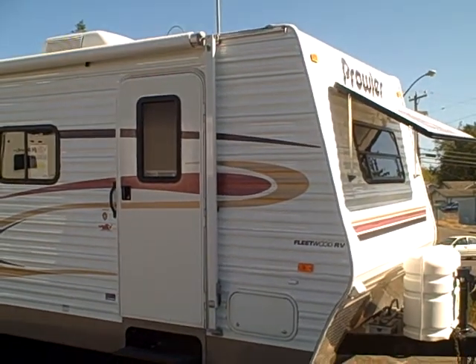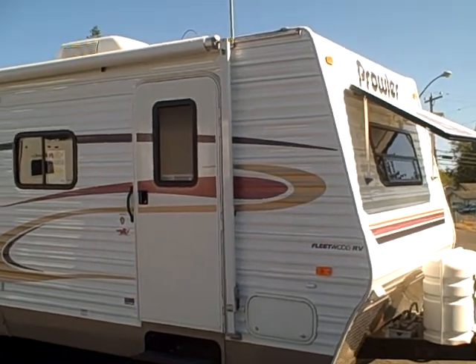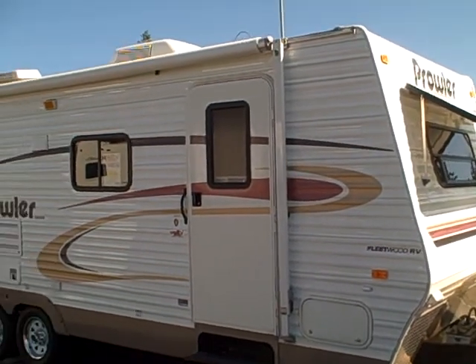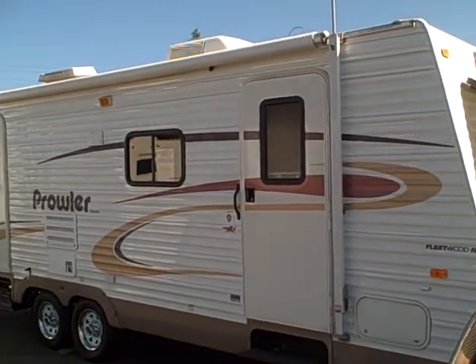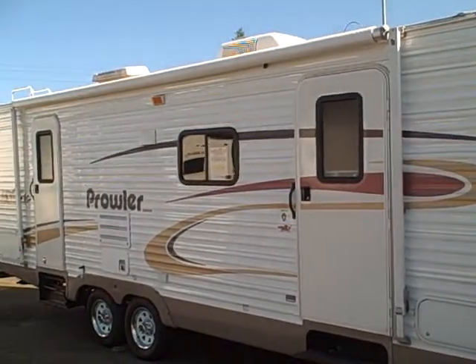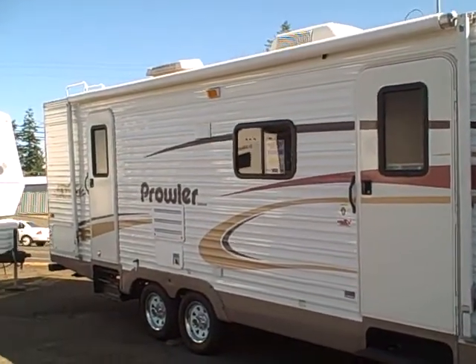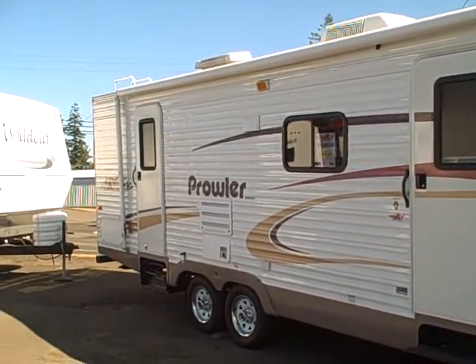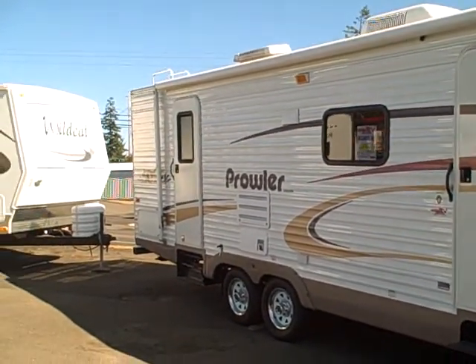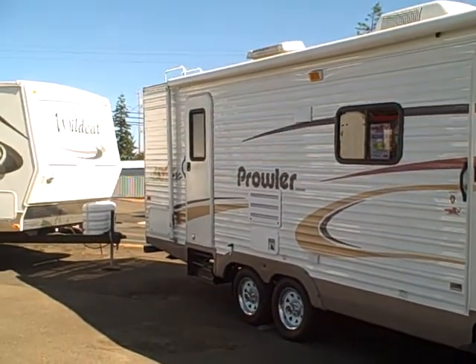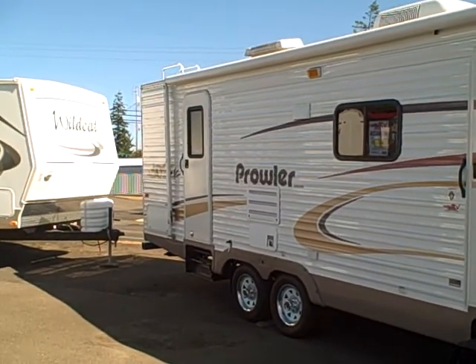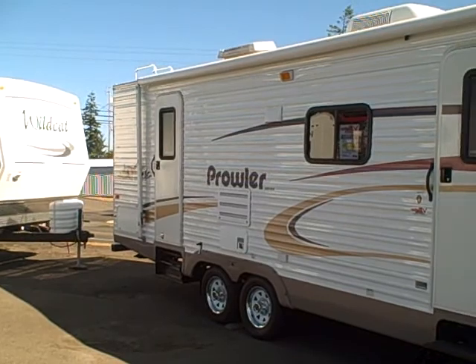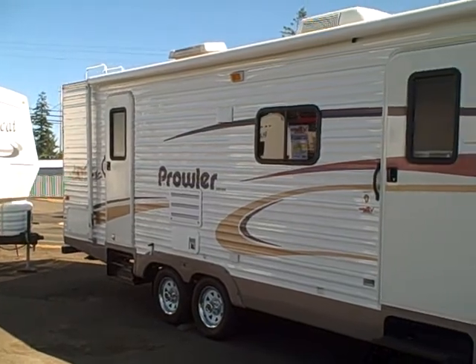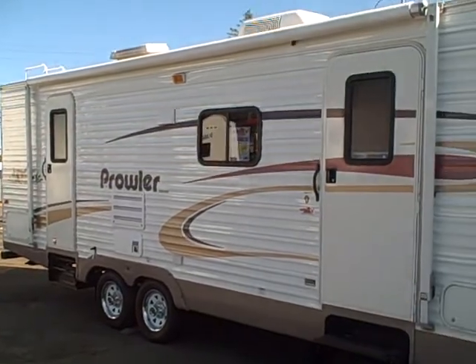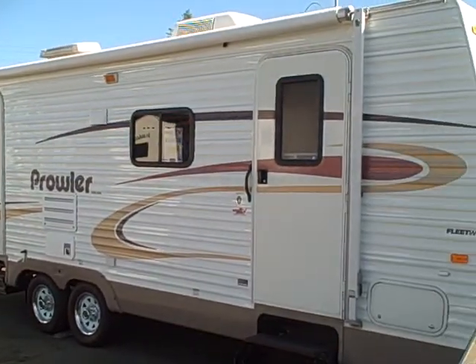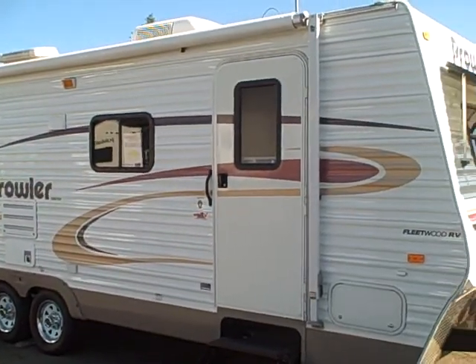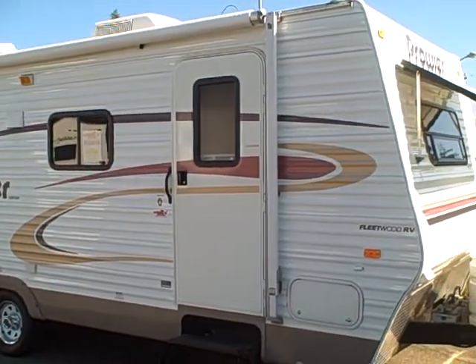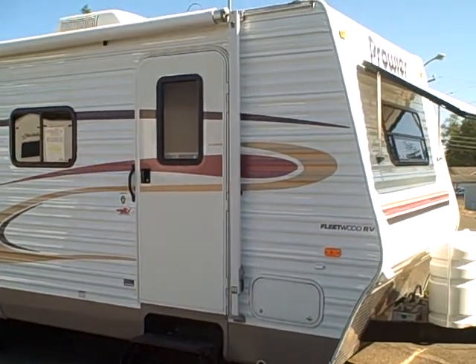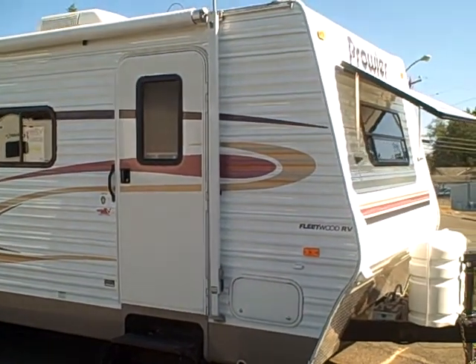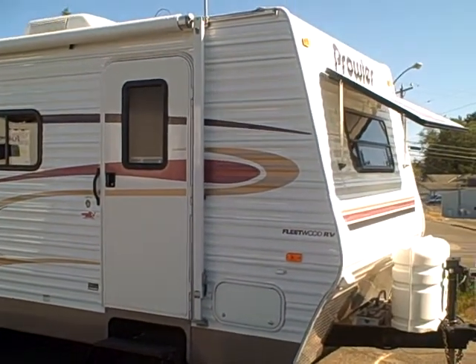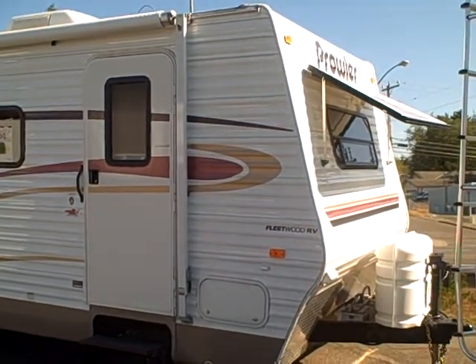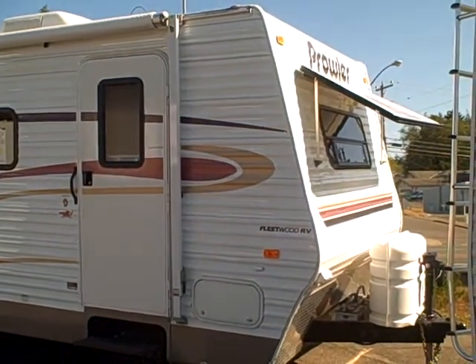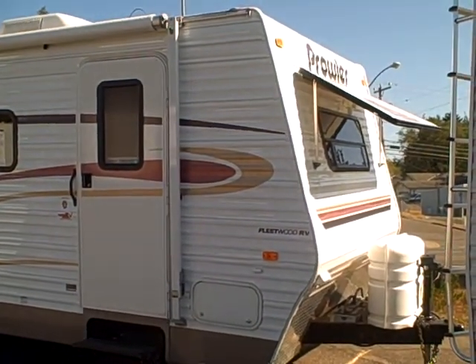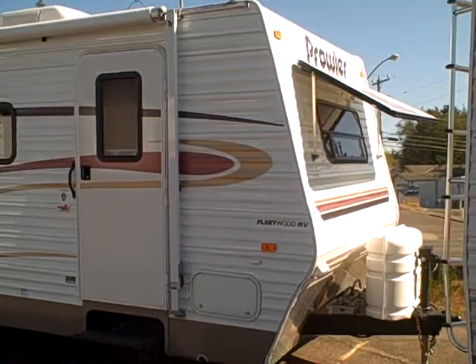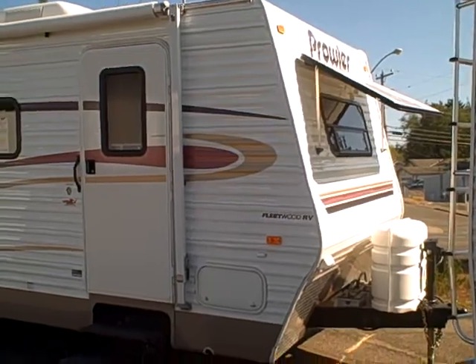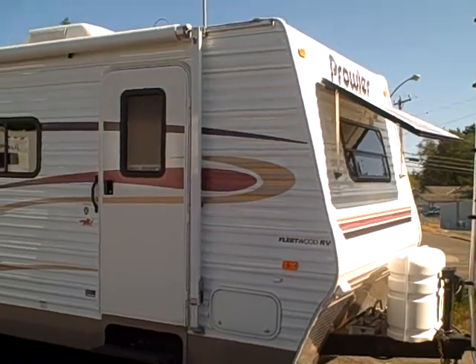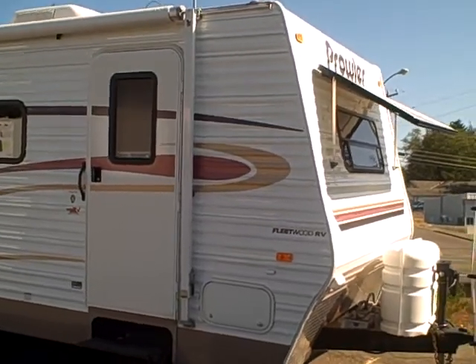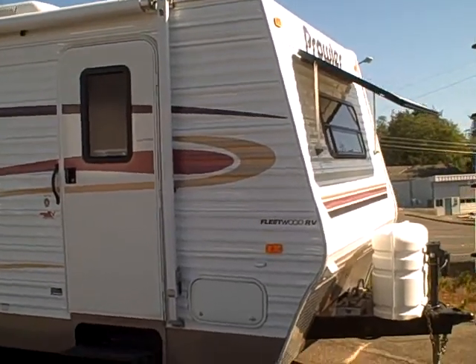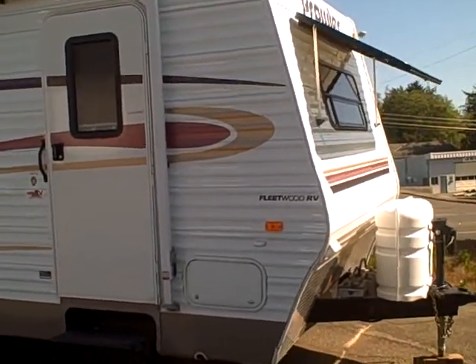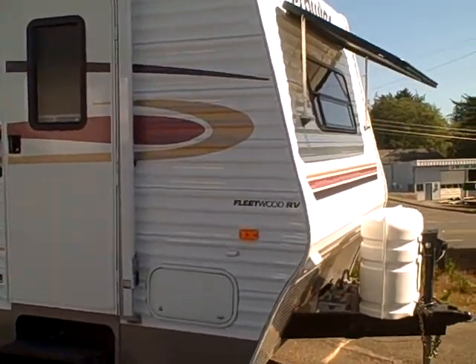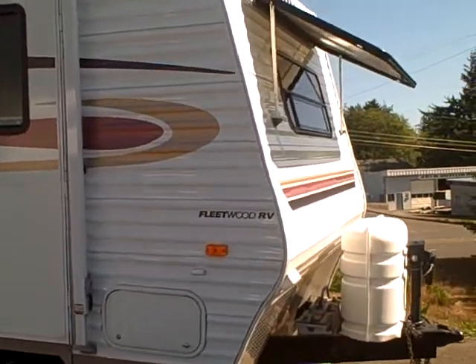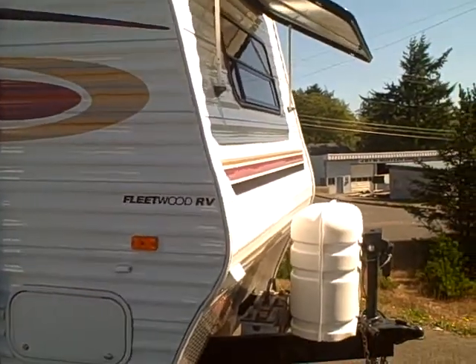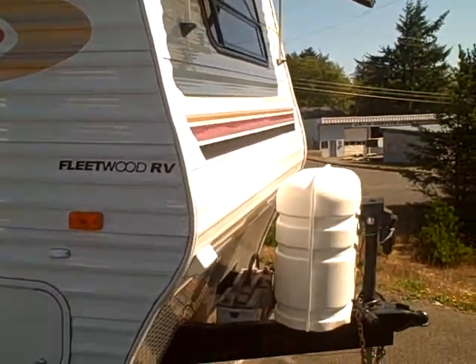Hi, this is Bob with Gibbs RV, and today we are looking at a 2004 Prowler Travel Trailer. This model is the 260 FLS, front living with a slide. Let's take a look at some of the features on this travel trailer.